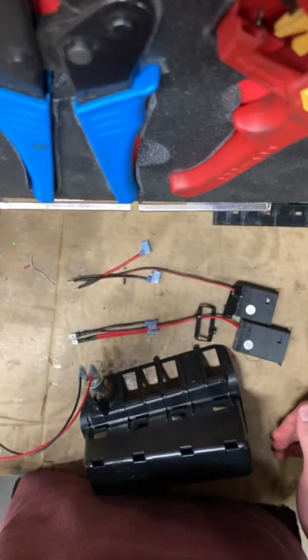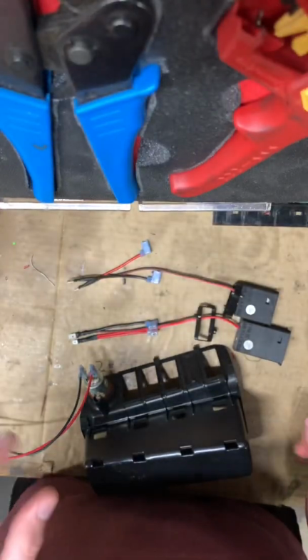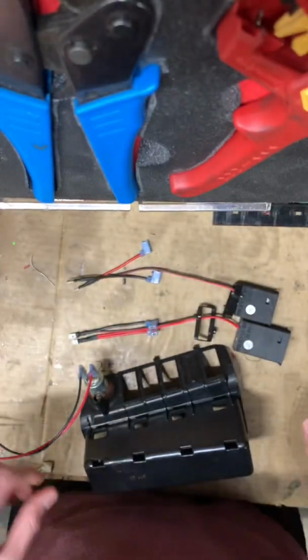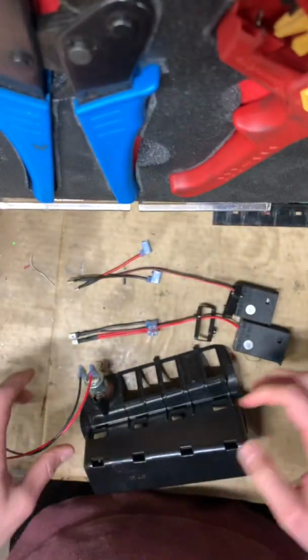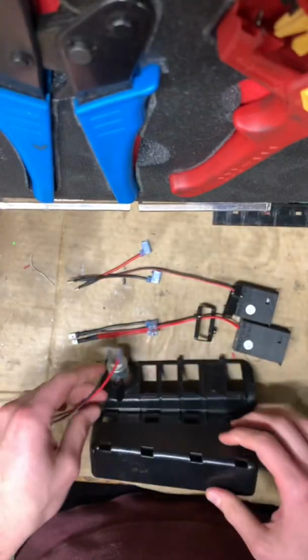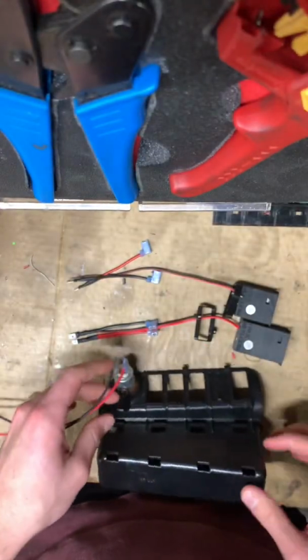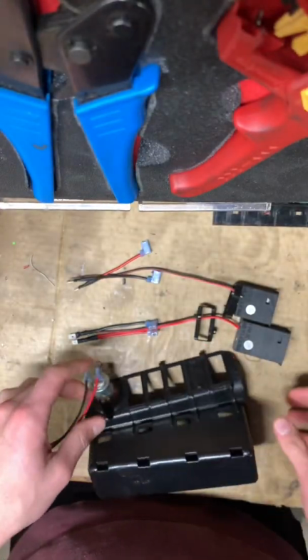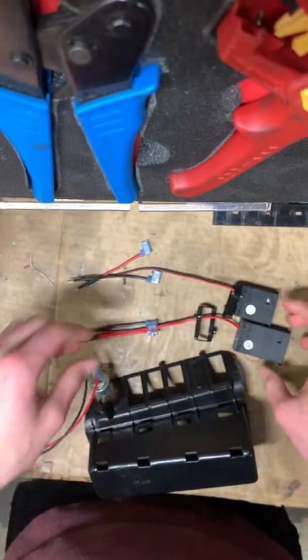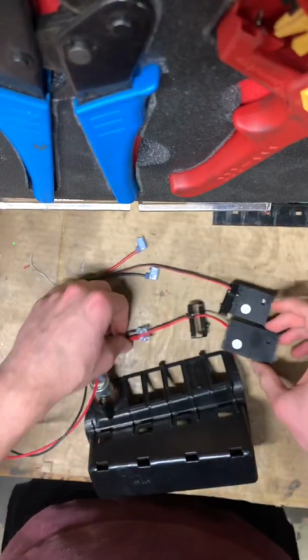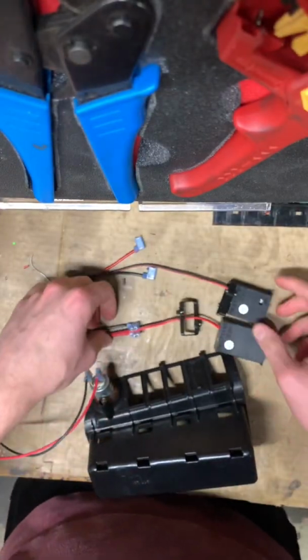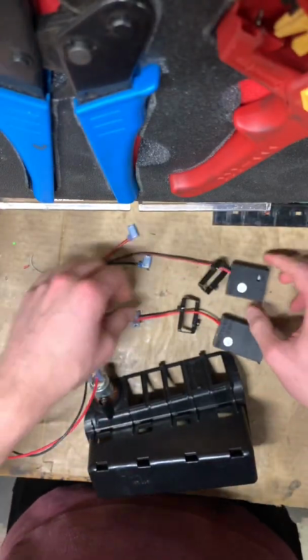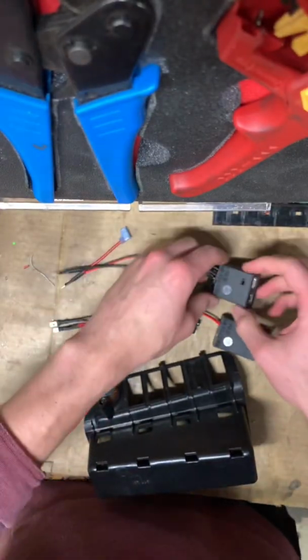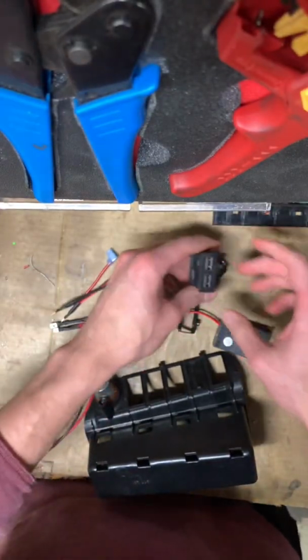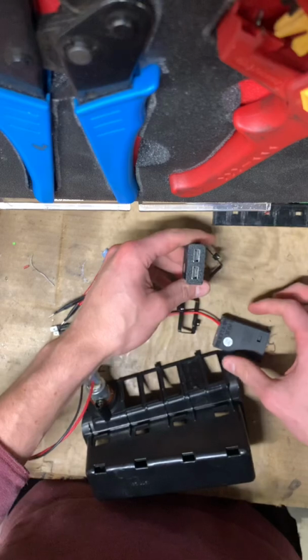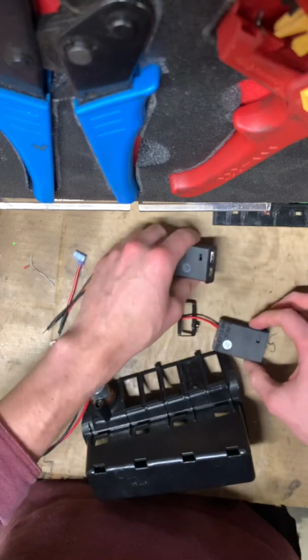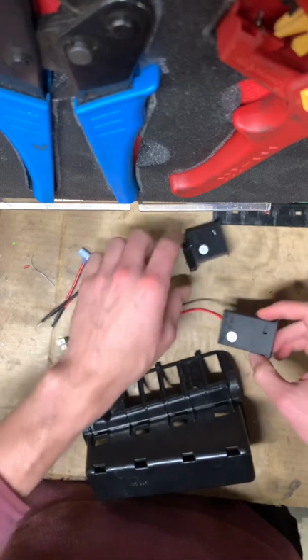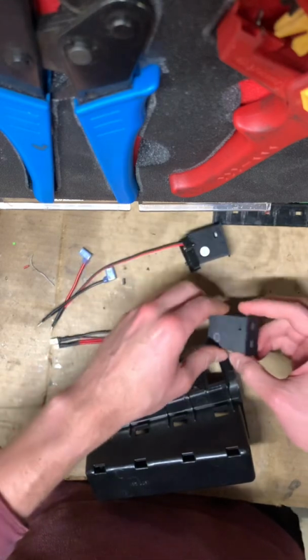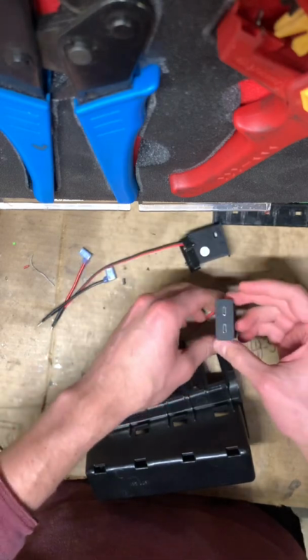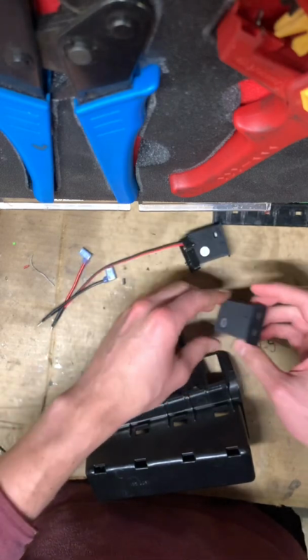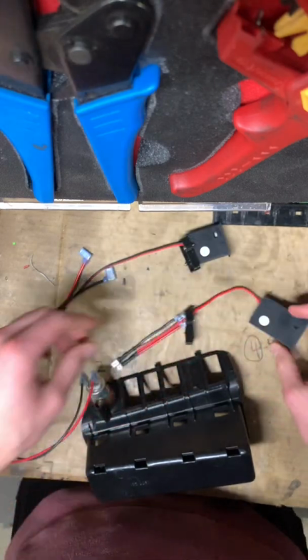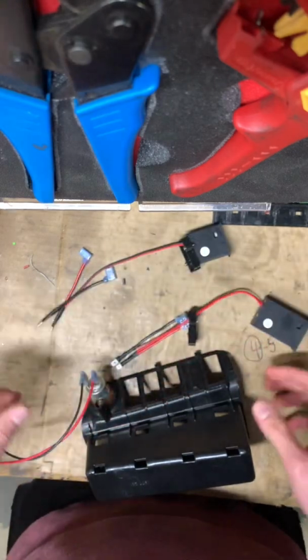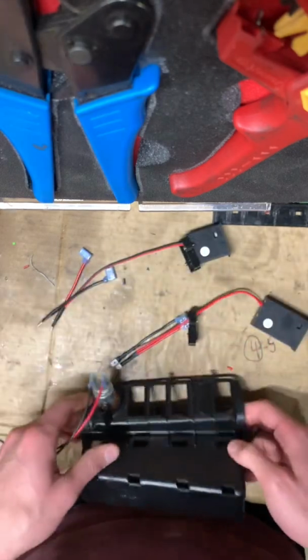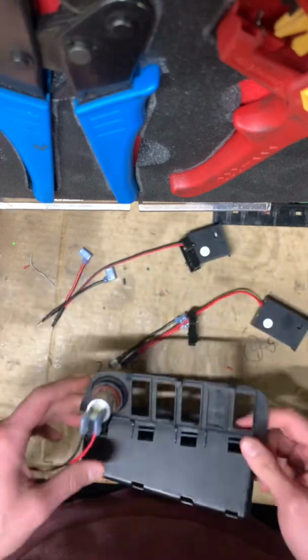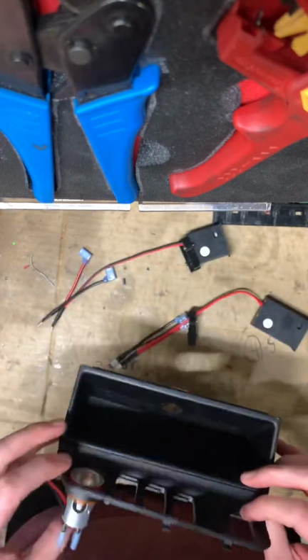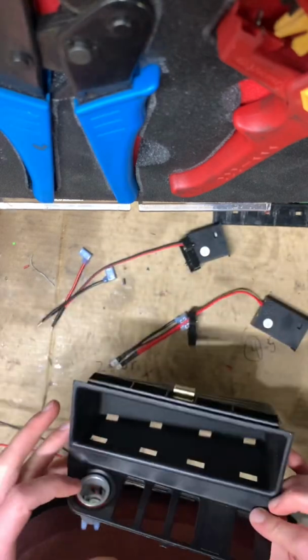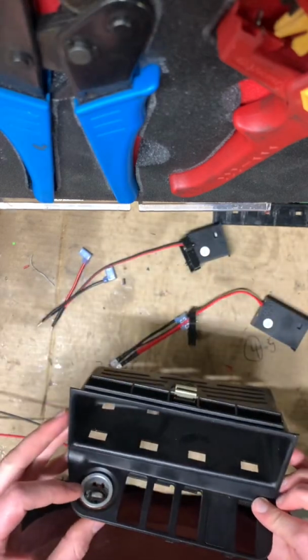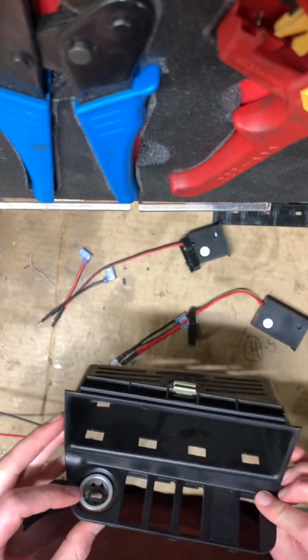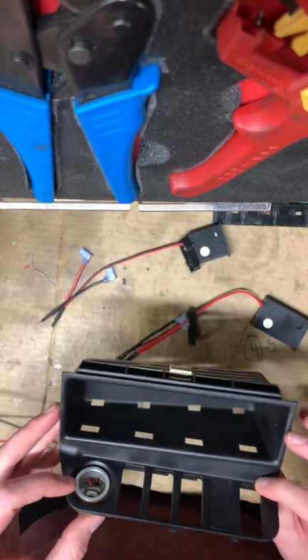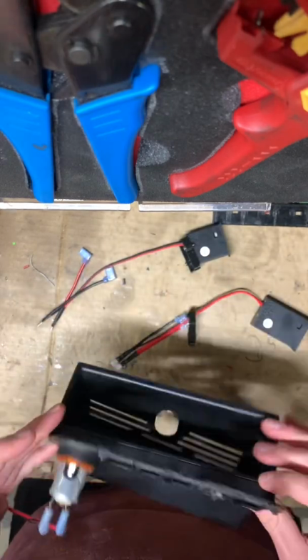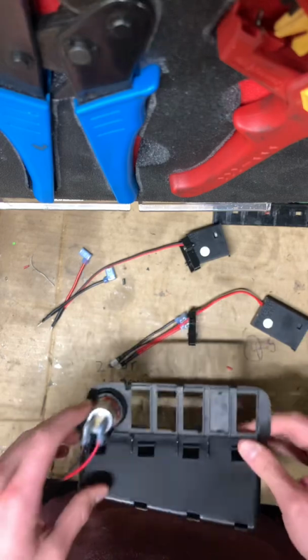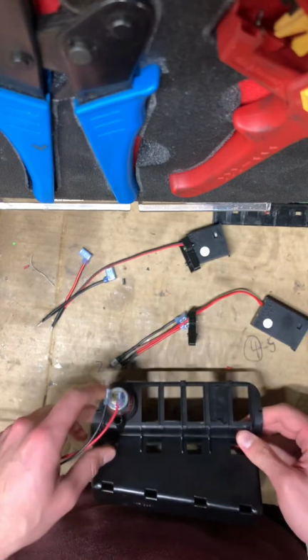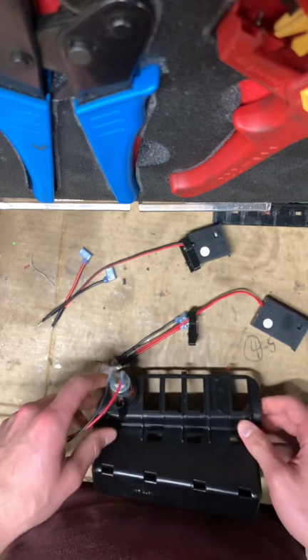Here are your two USB modules — the Type A and the Type C — and this is the dash panel. It's longer than two.